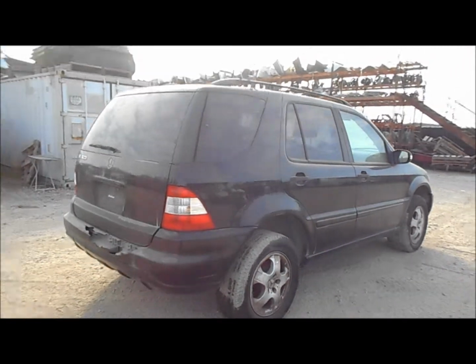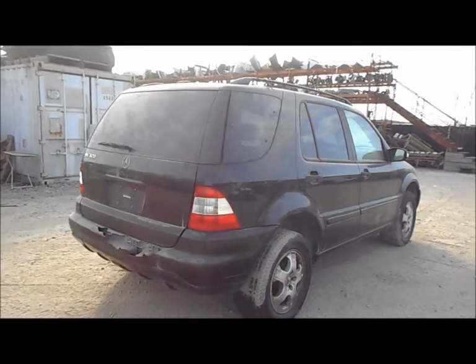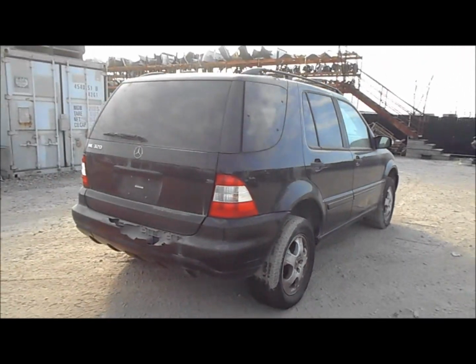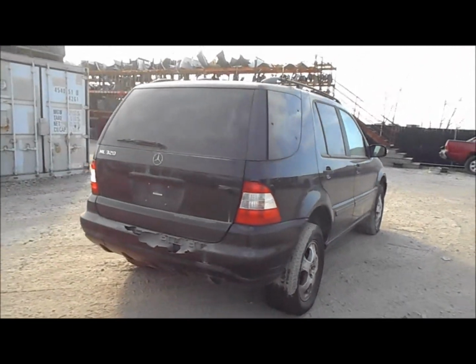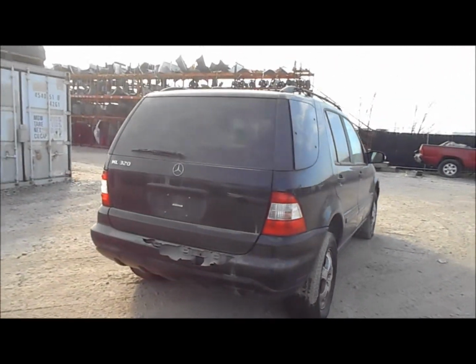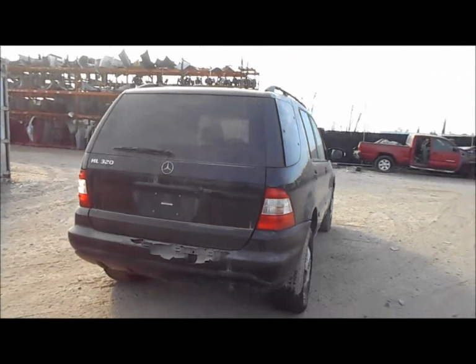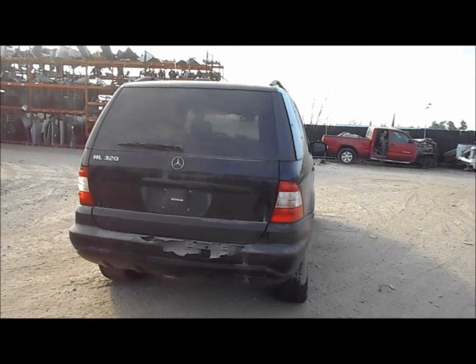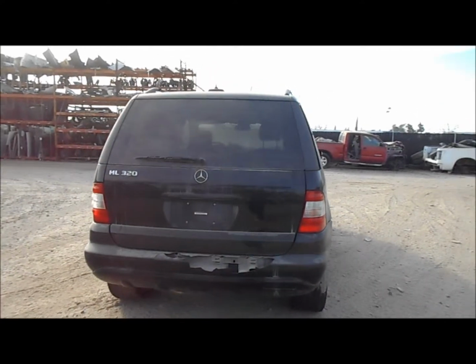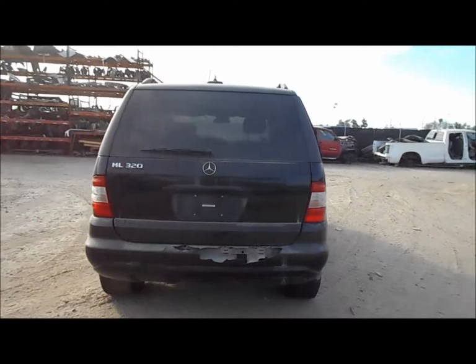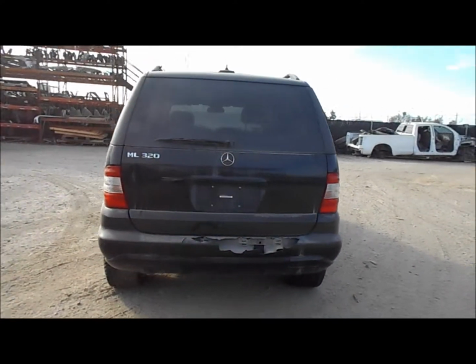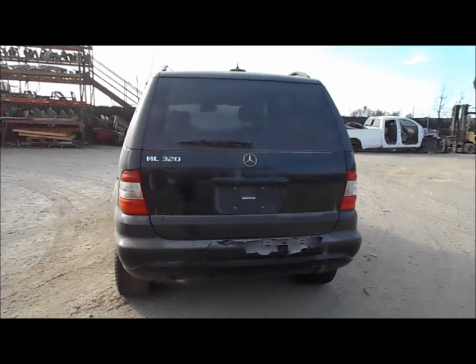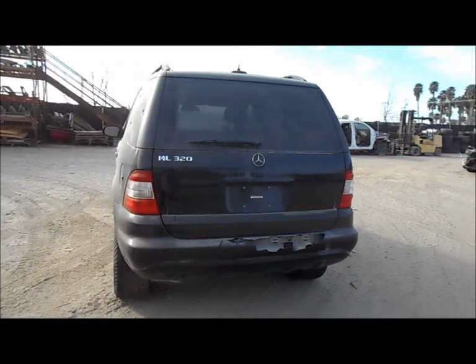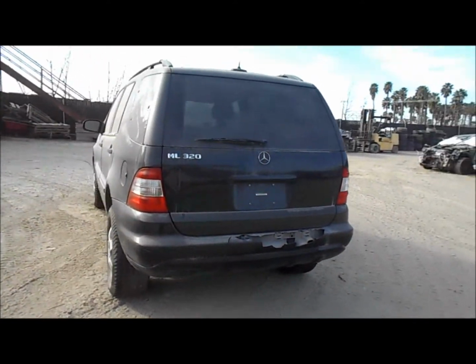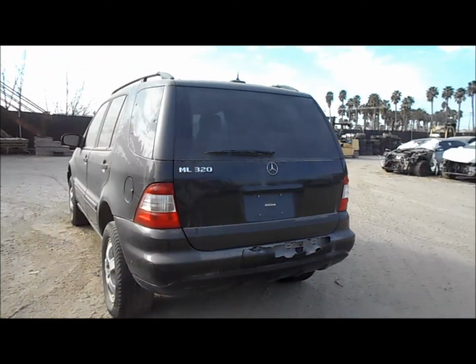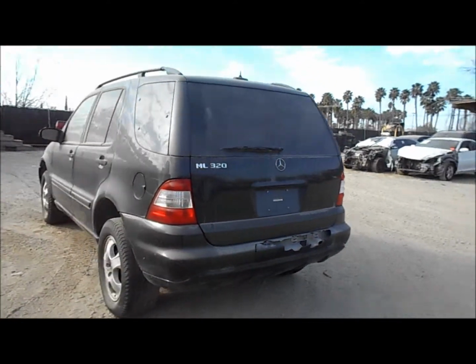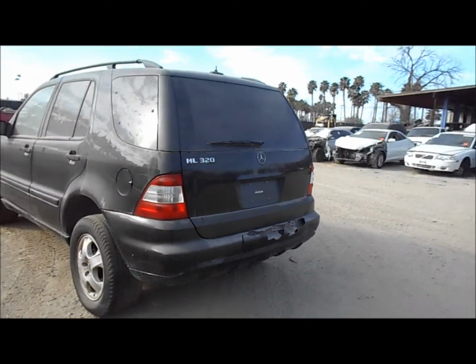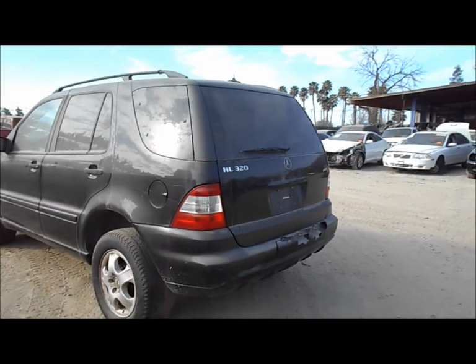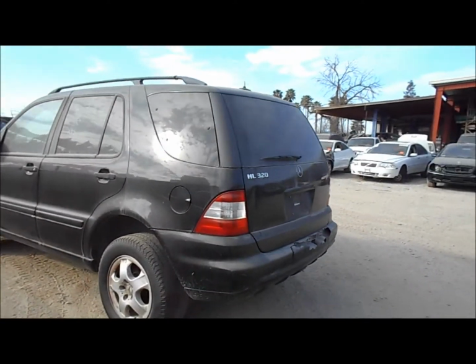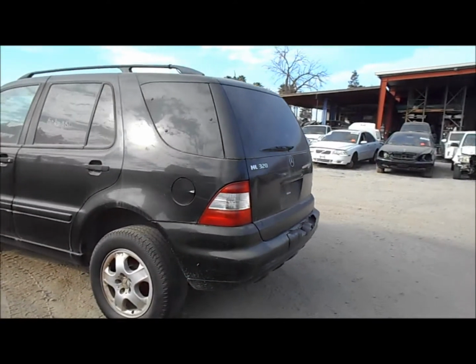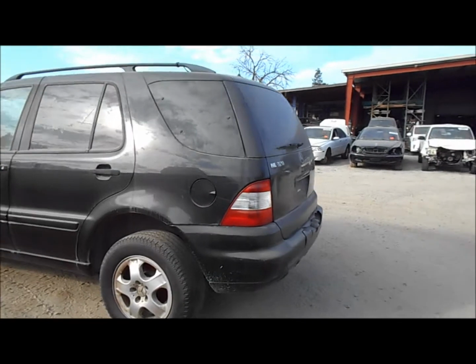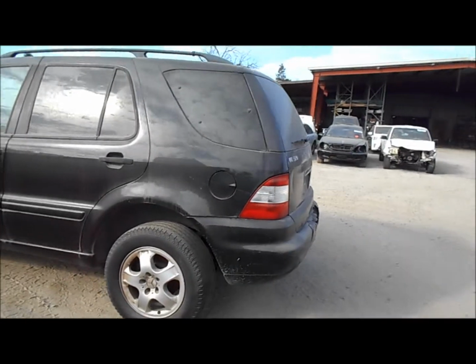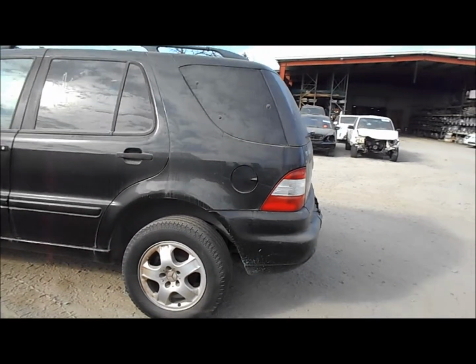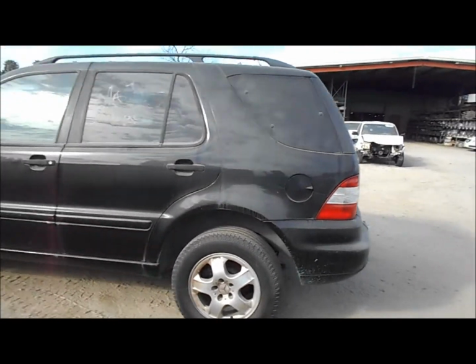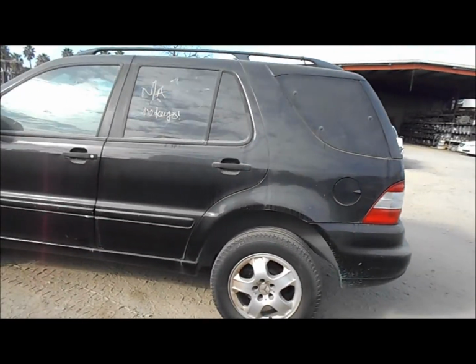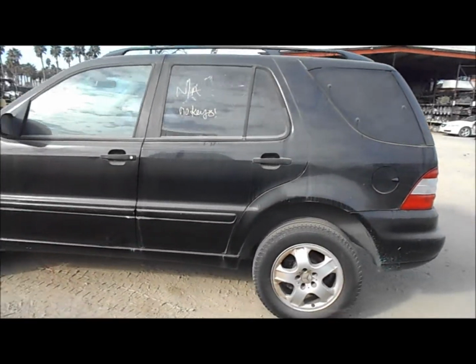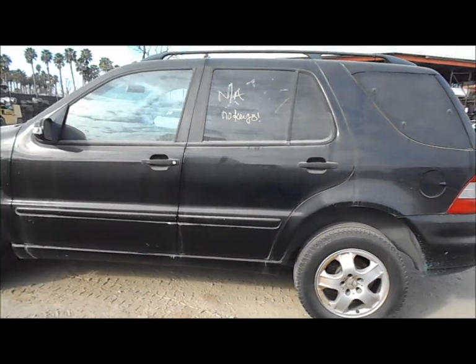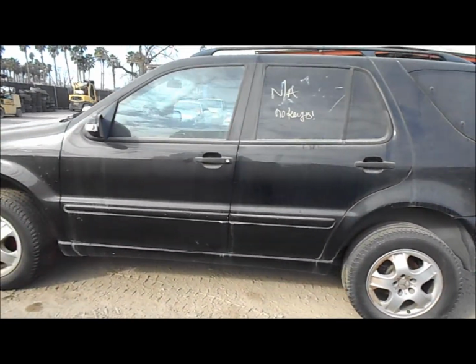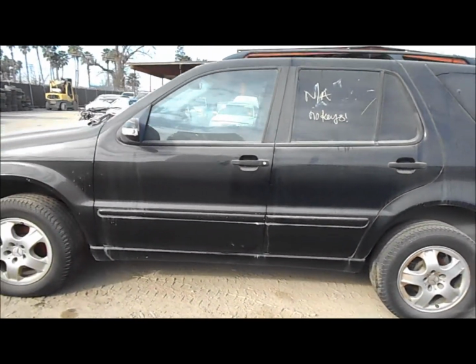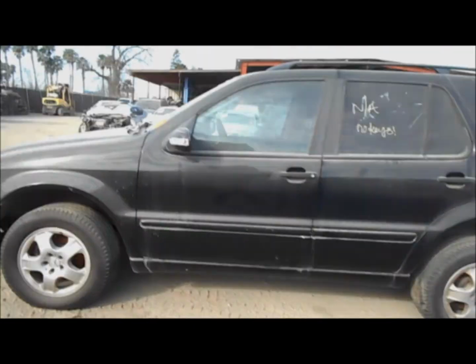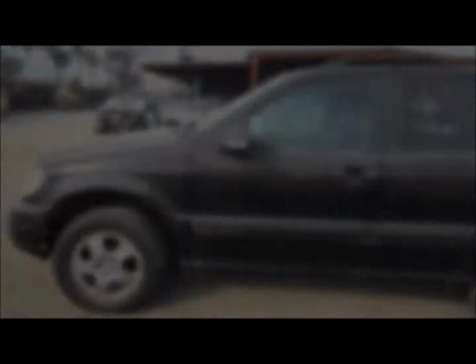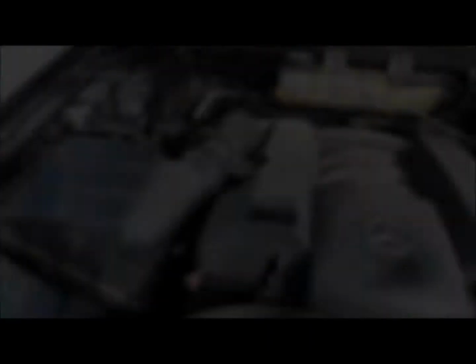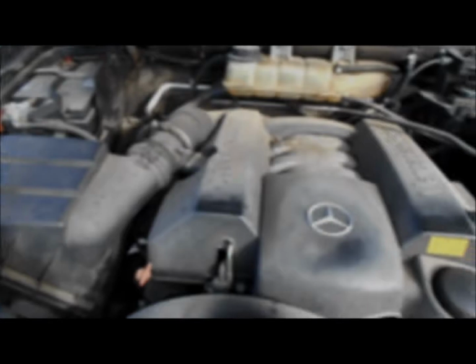The rear bumper is broken. The tailgate has a really big dent underneath the ML. The quarter panels and doors are good on this side, and the fender looks okay.